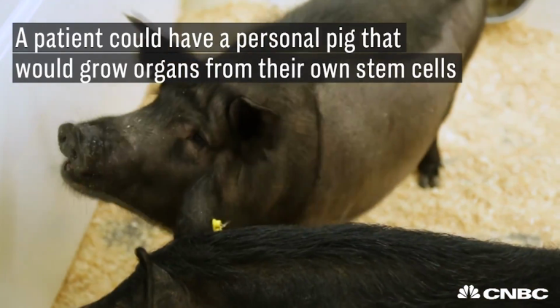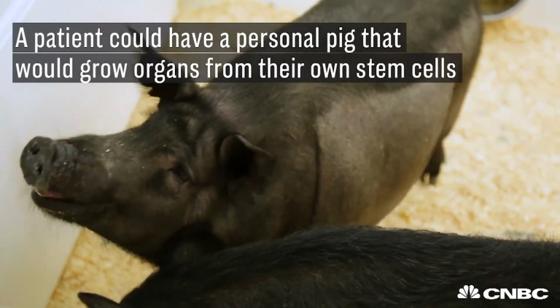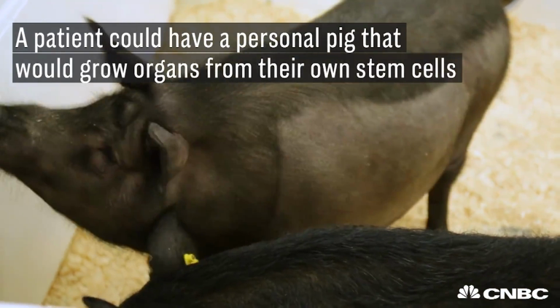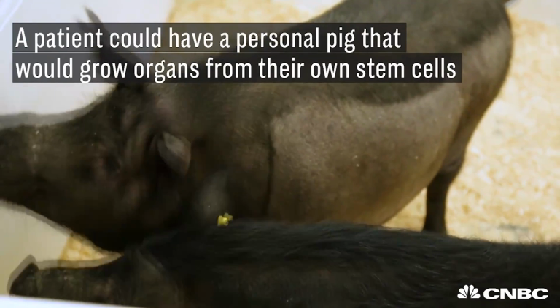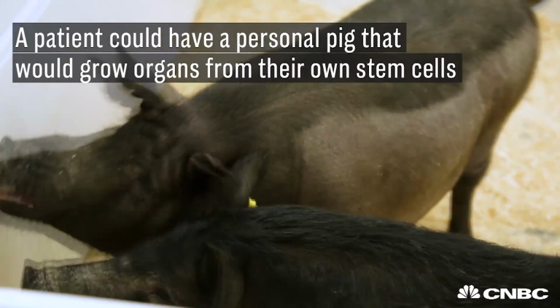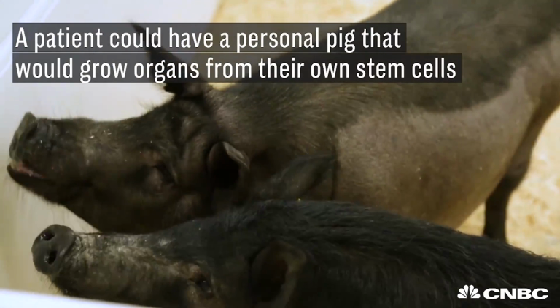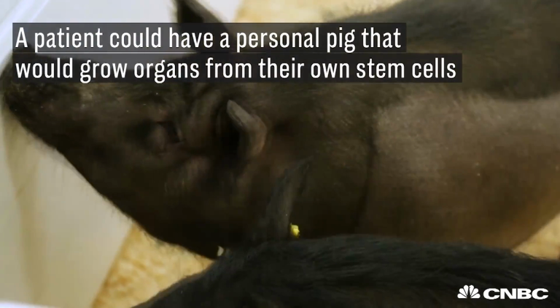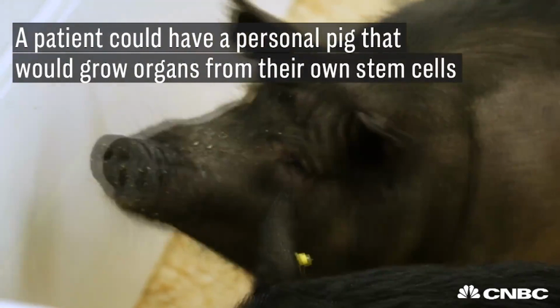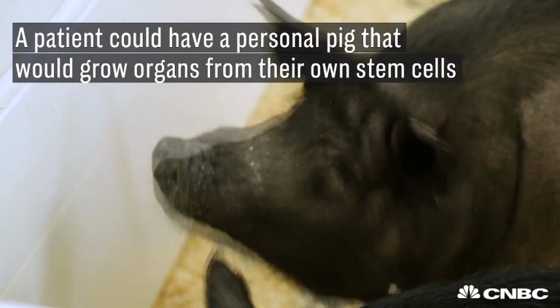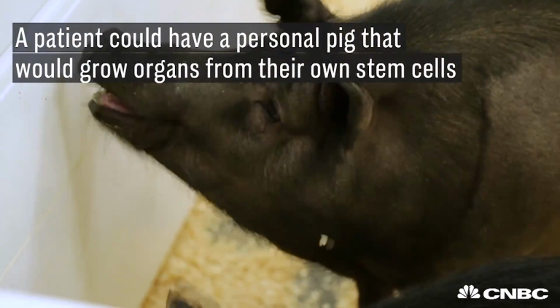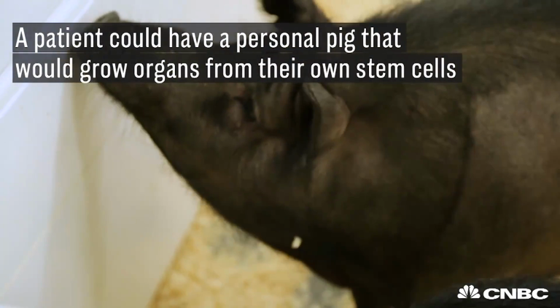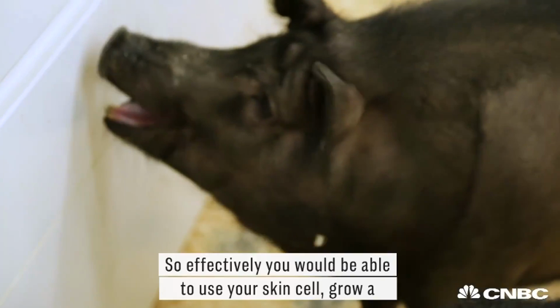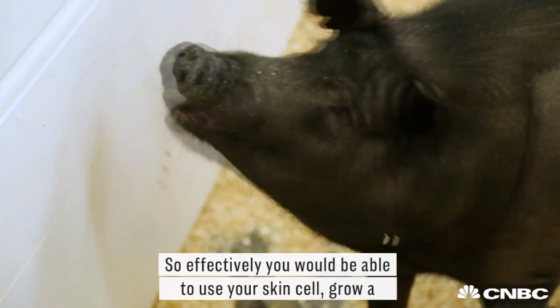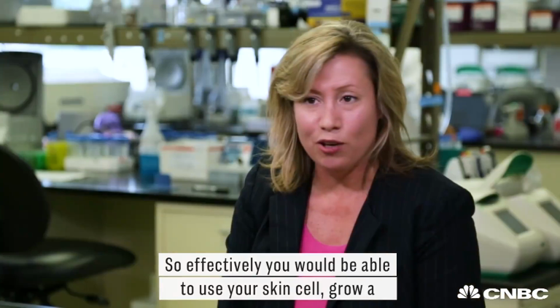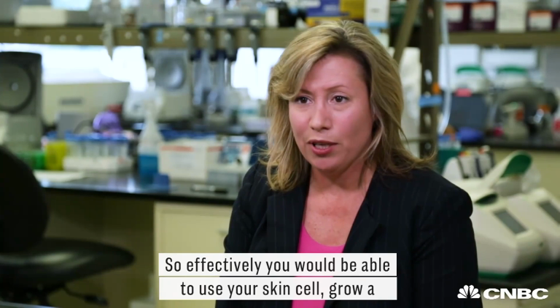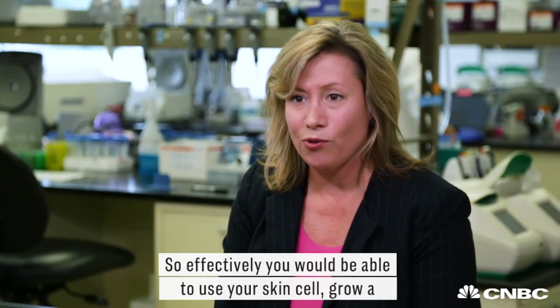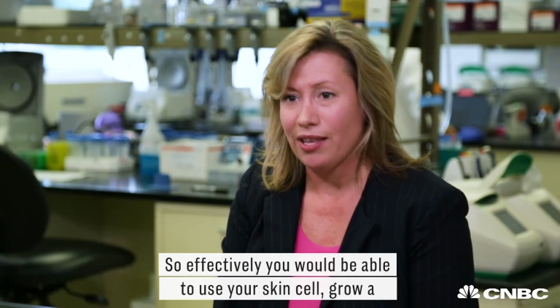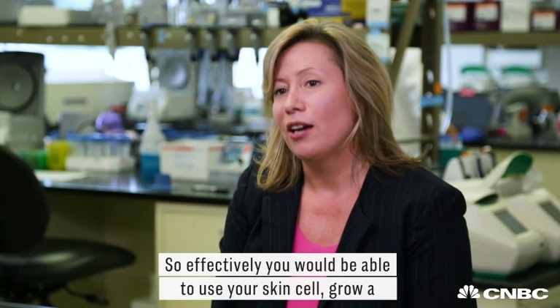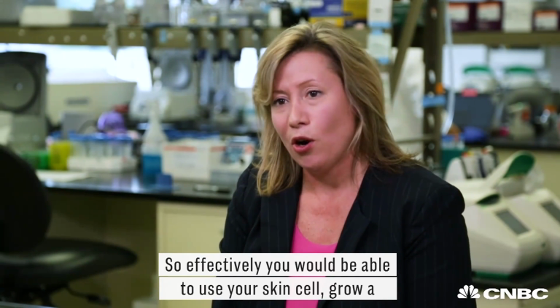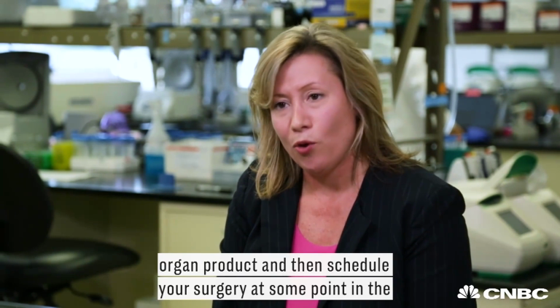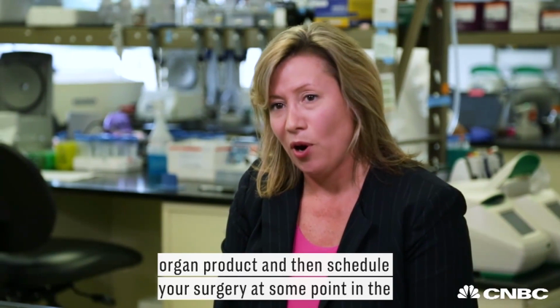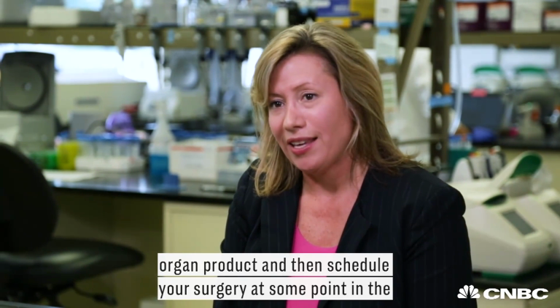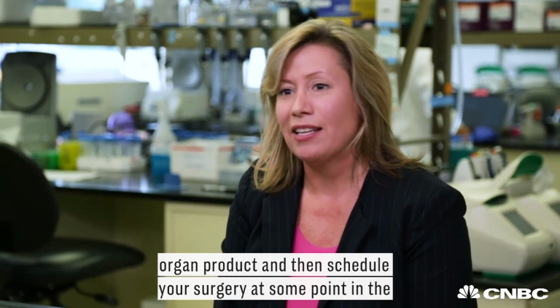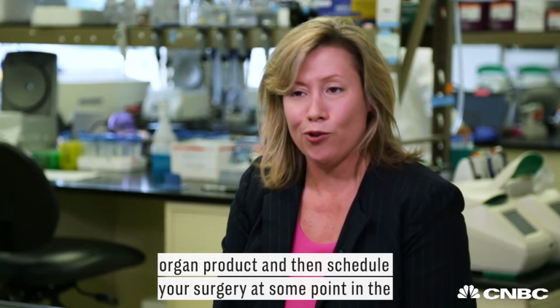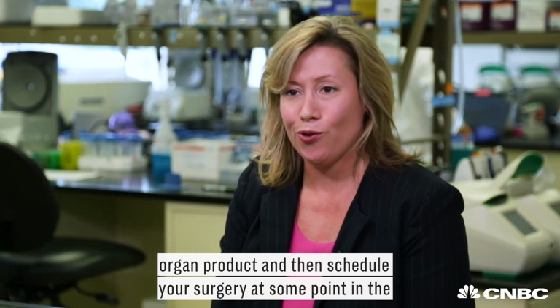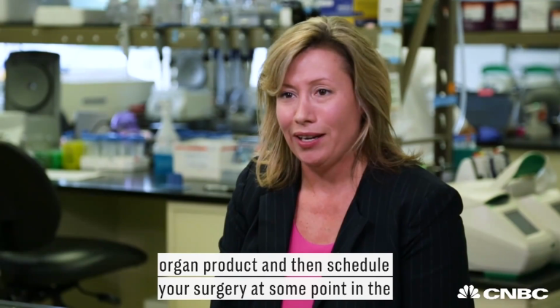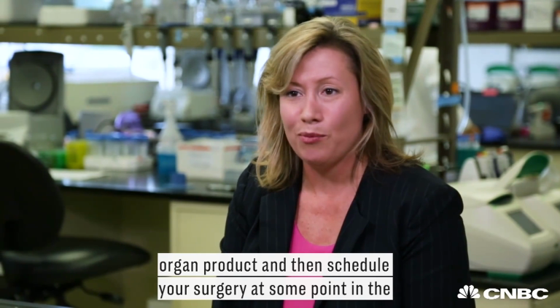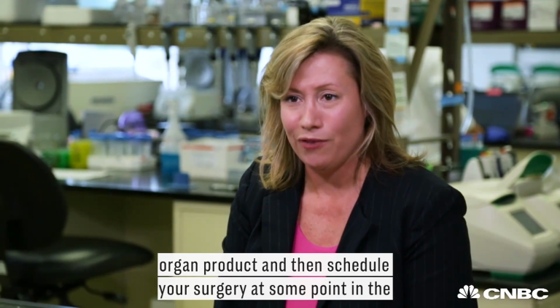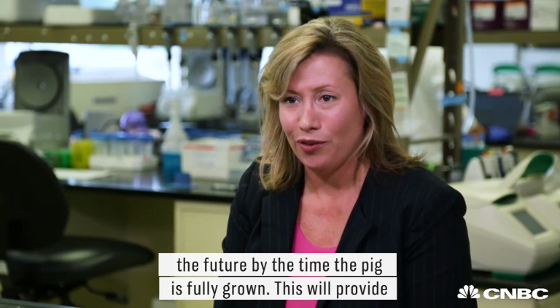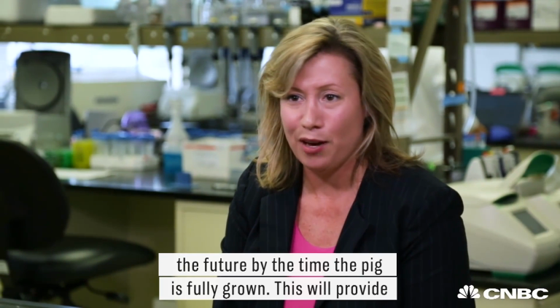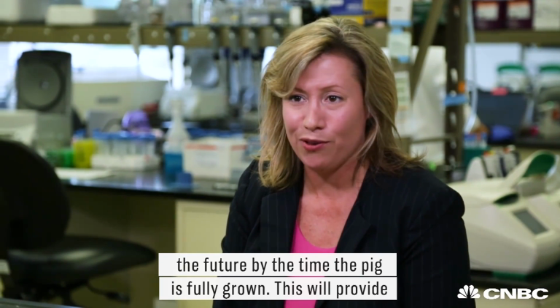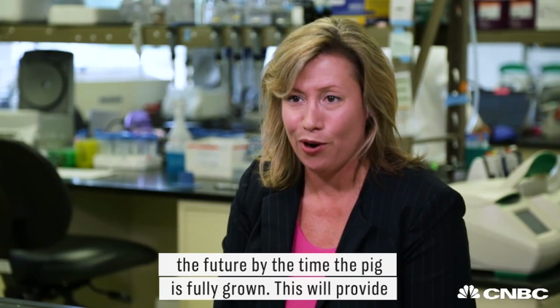A patient could have a personal pig that would grow organs from their own stem cells. You'd be able to use your skin cell, grow an organ product, and then schedule your surgery at some point in the future by the time the pig is fully grown.